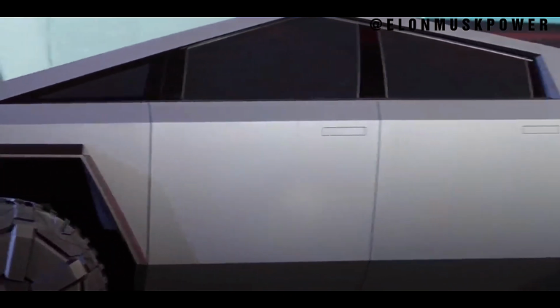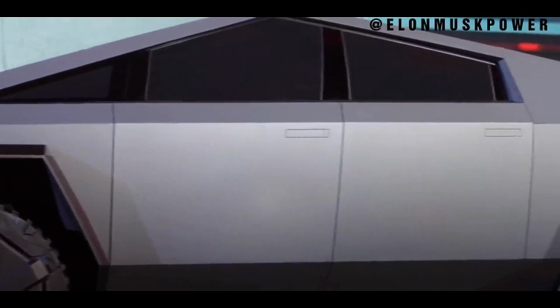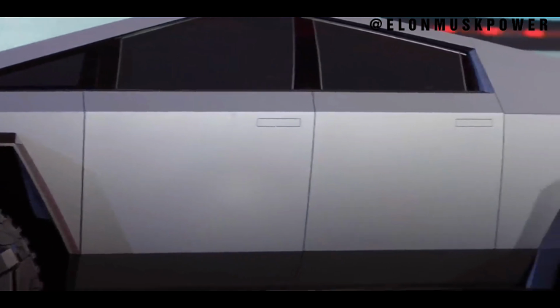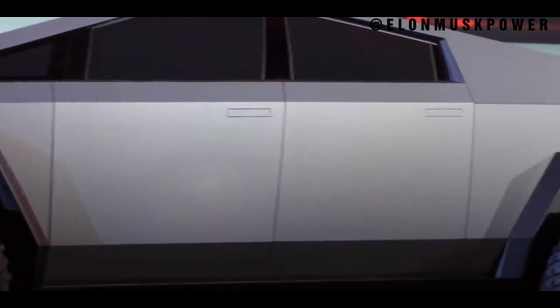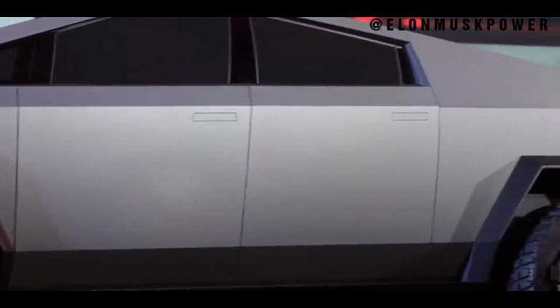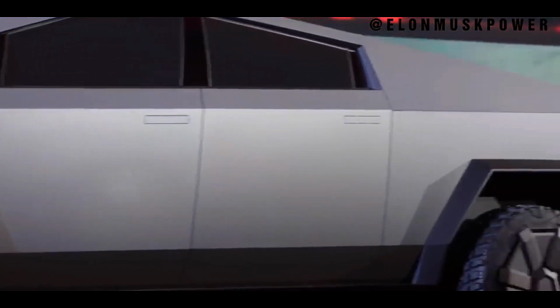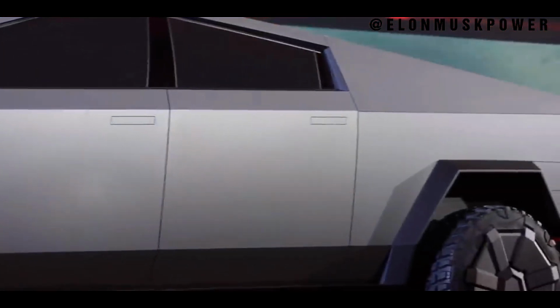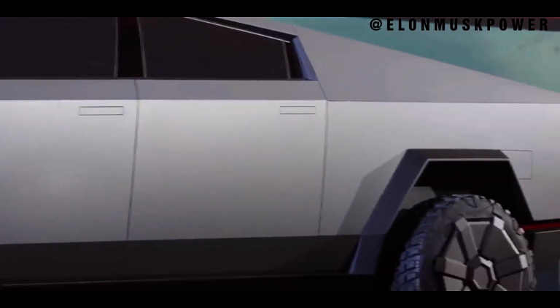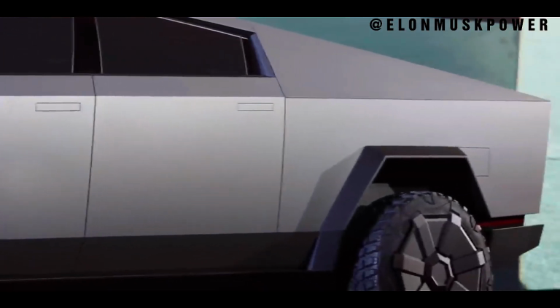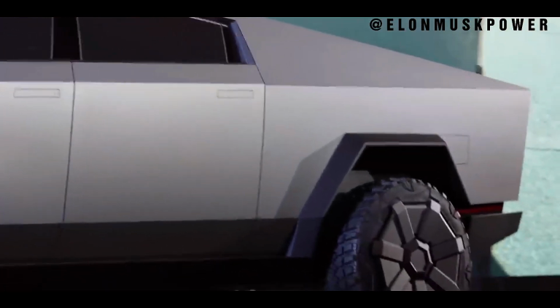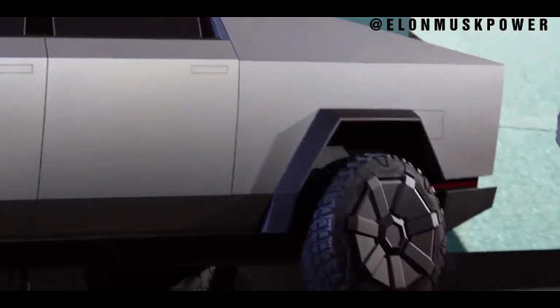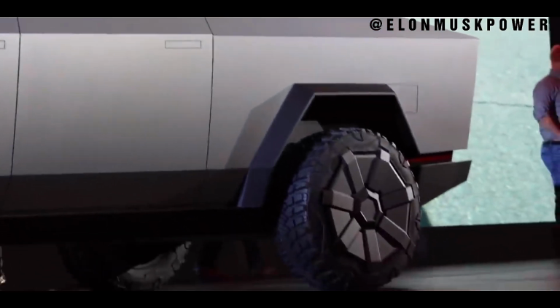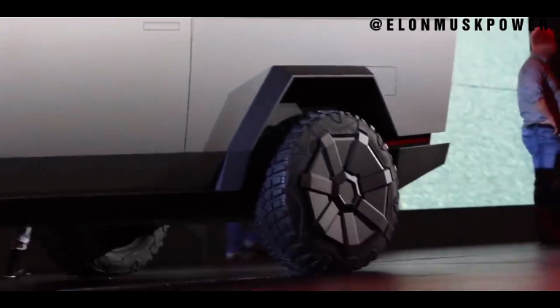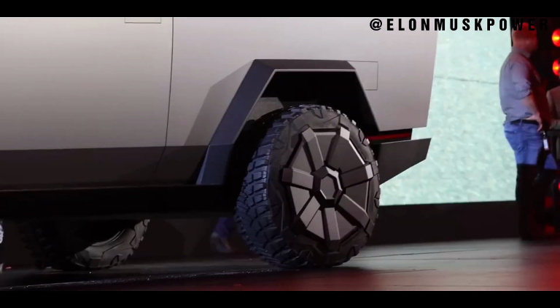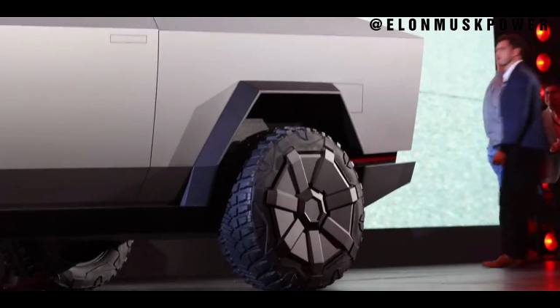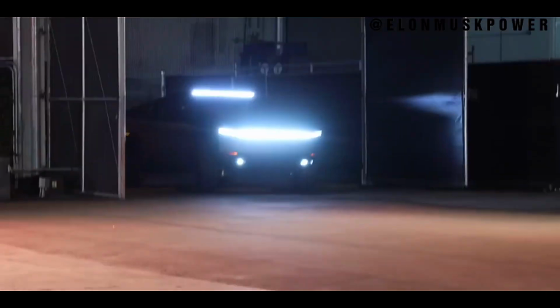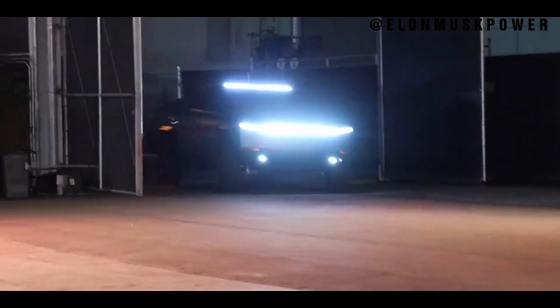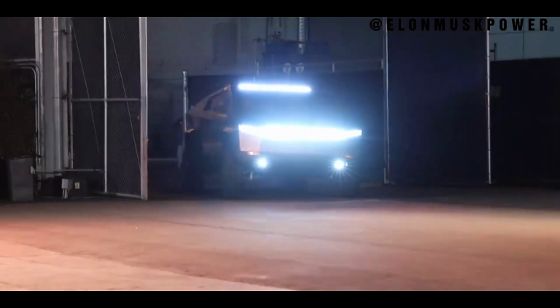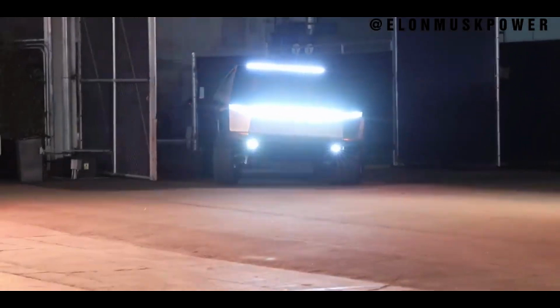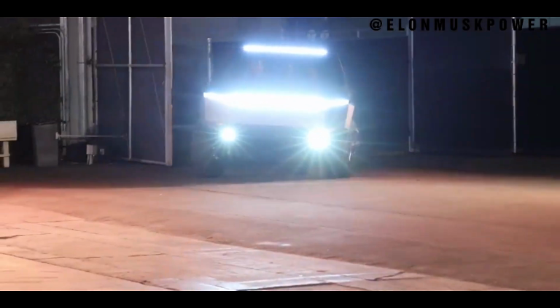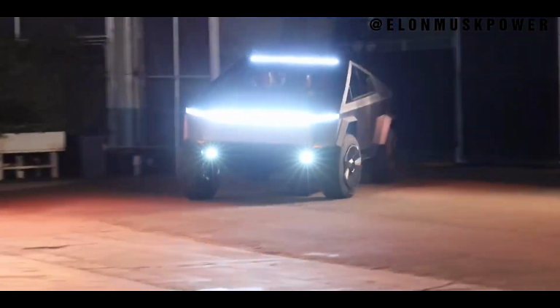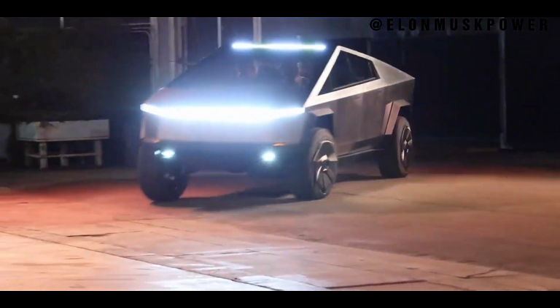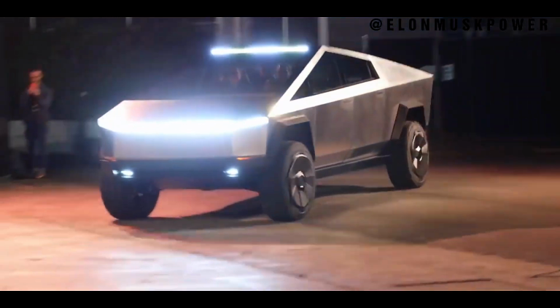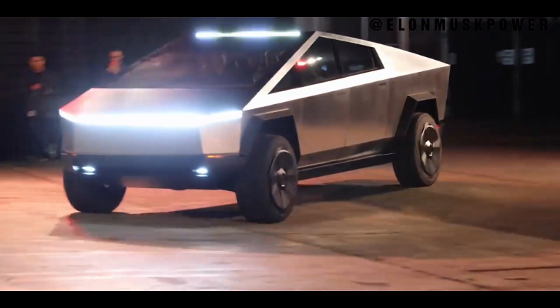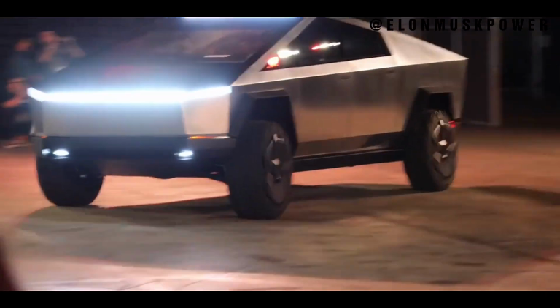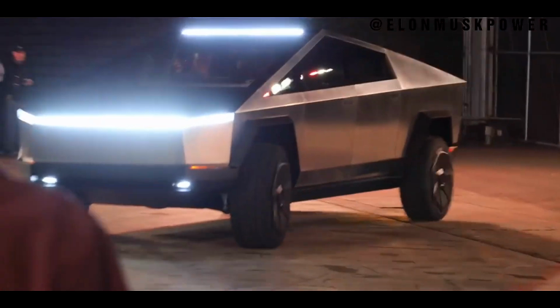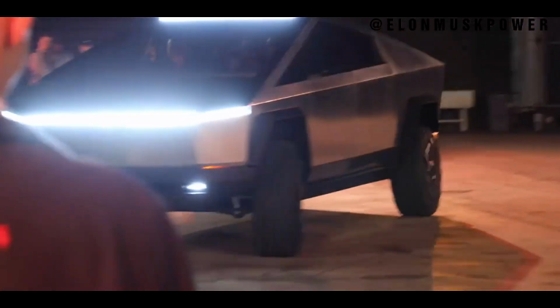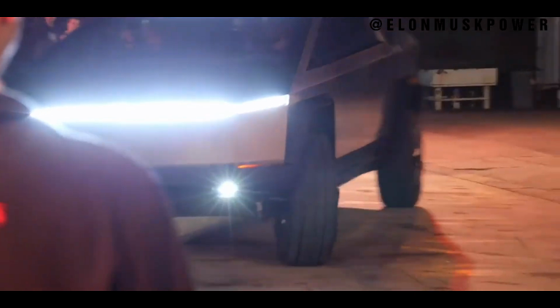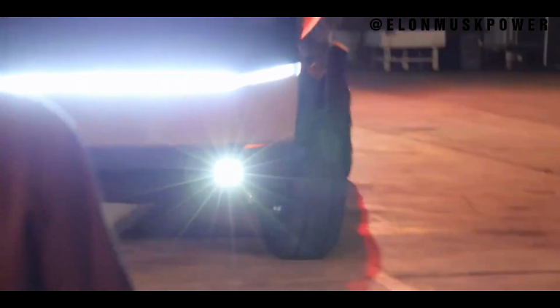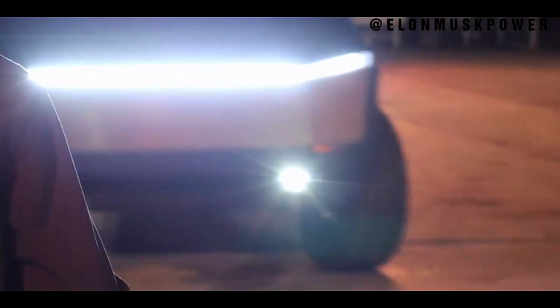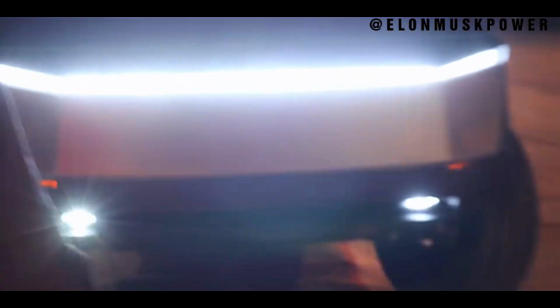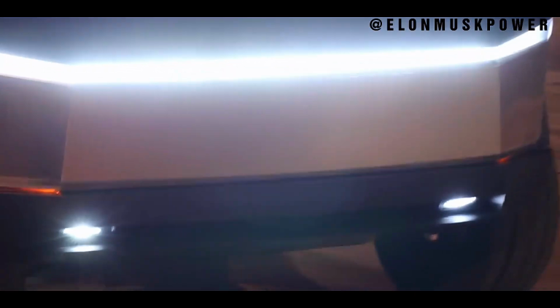Imagine a vehicle with a shell forged from the same stainless steel used in SpaceX rockets. Designed to endure the harshest conditions, the Cybertruck's exoskeleton is a marvel of engineering, providing both strength and durability.